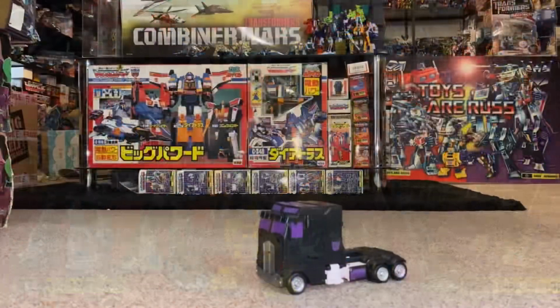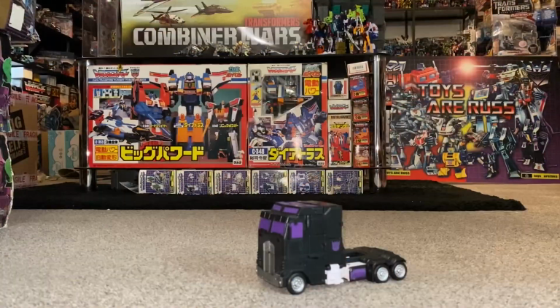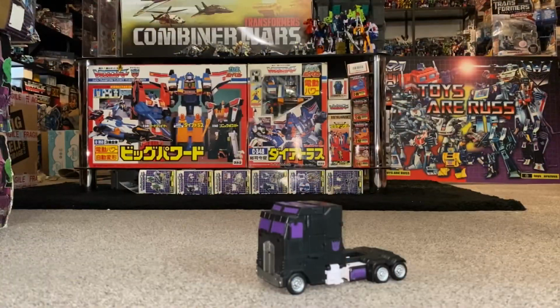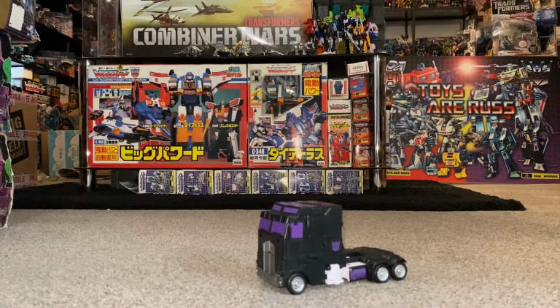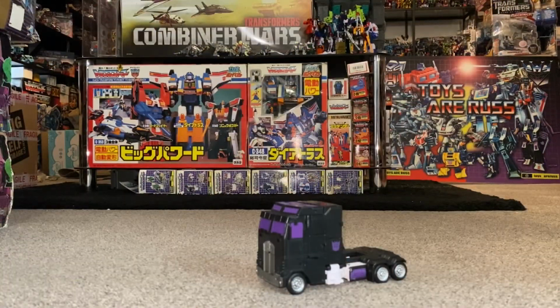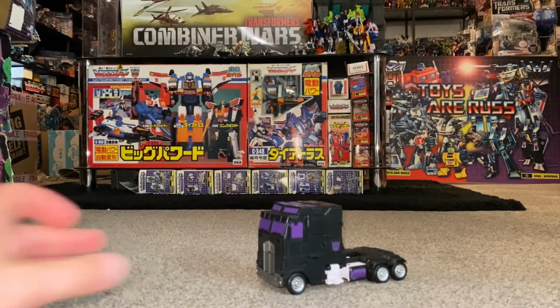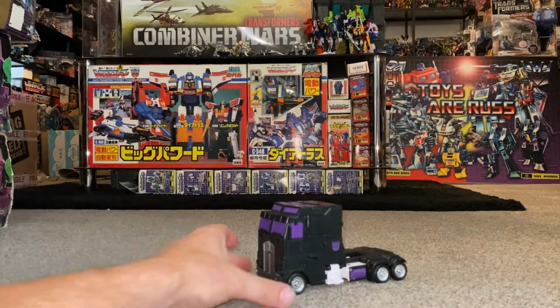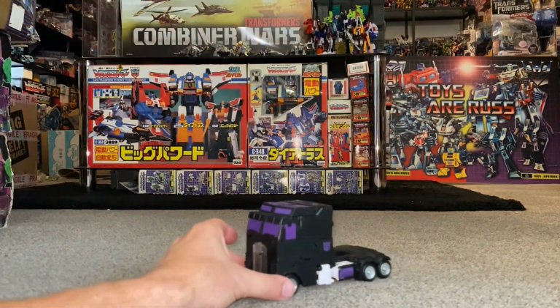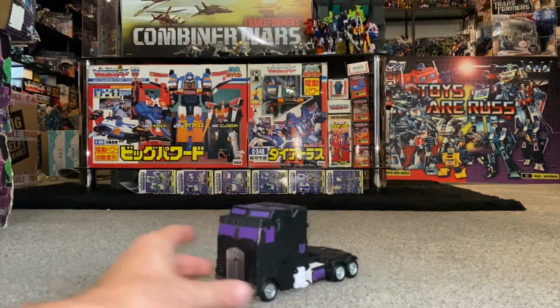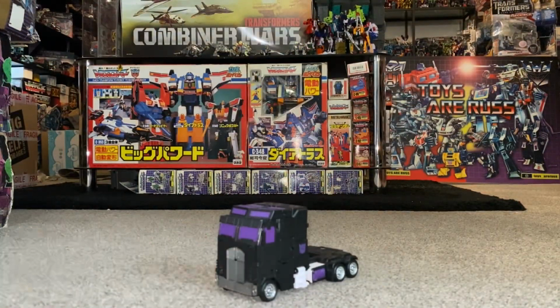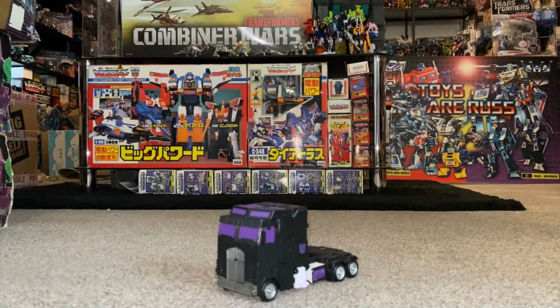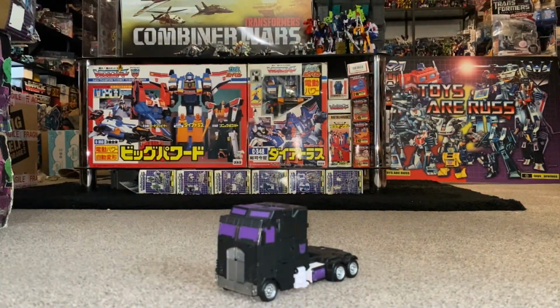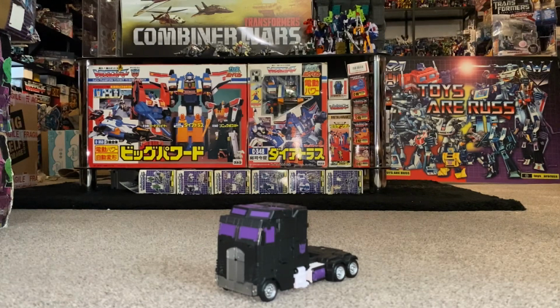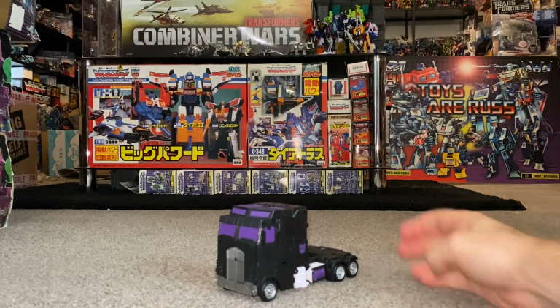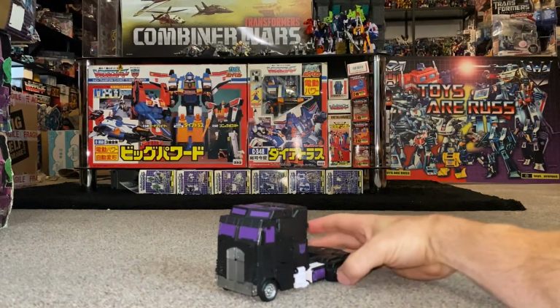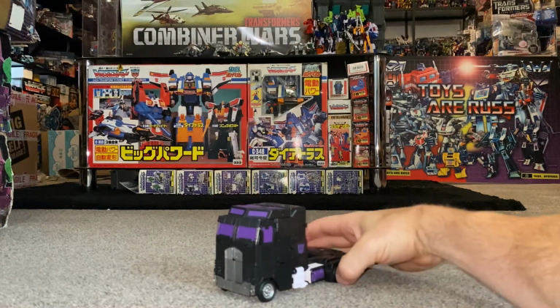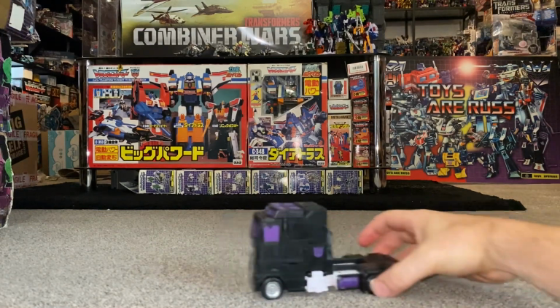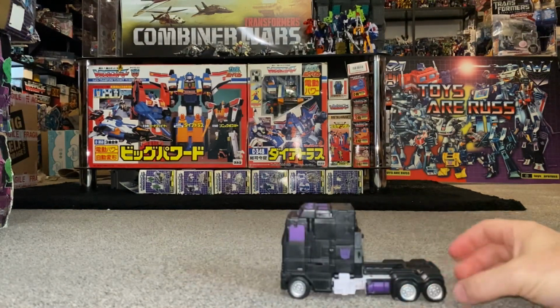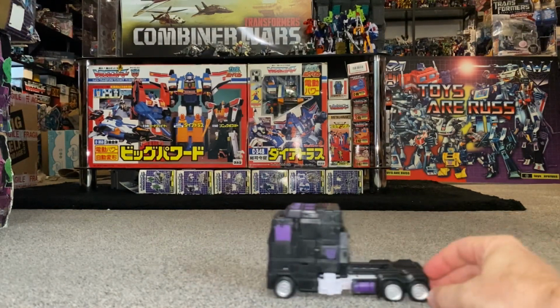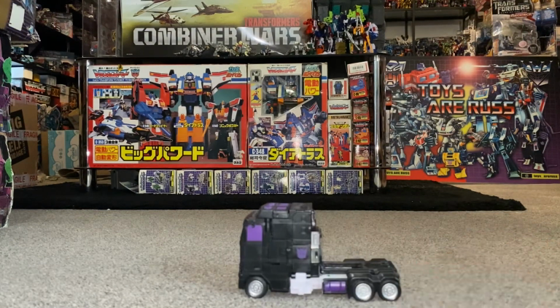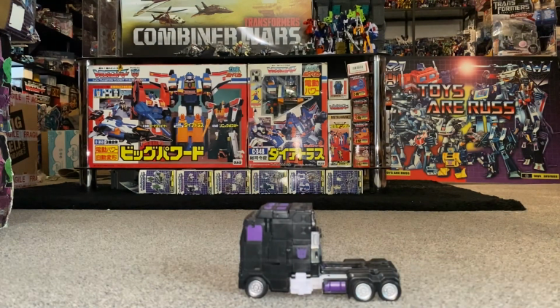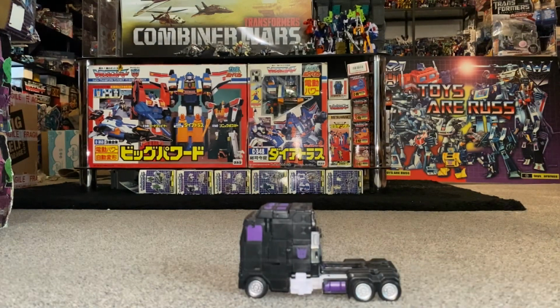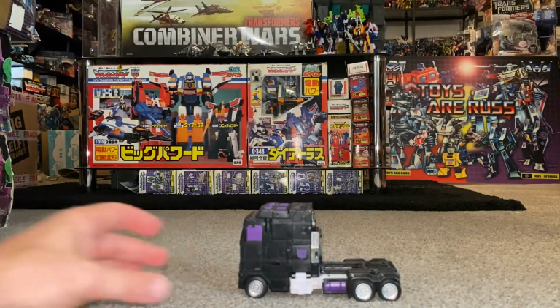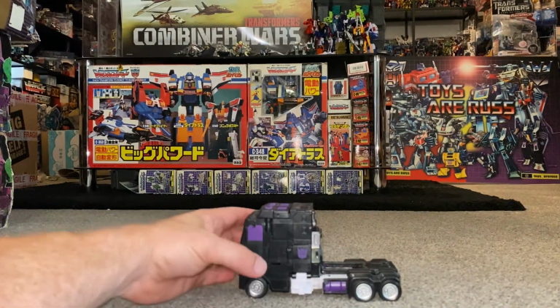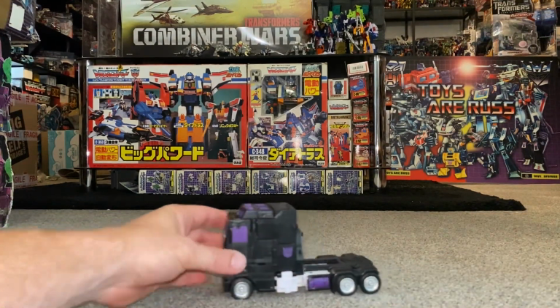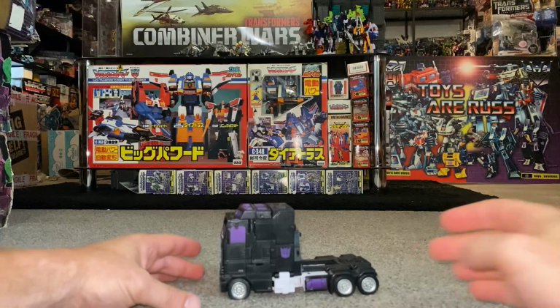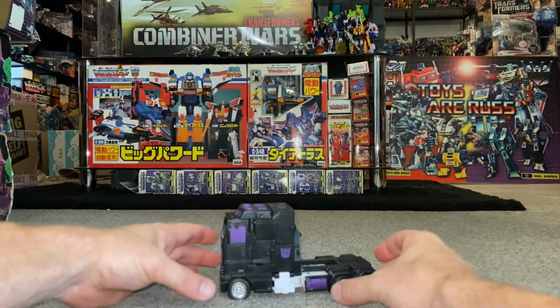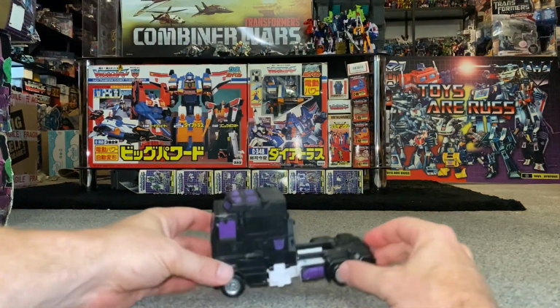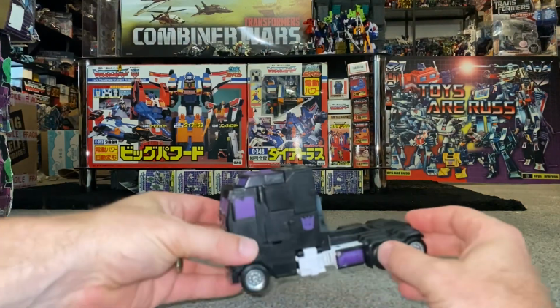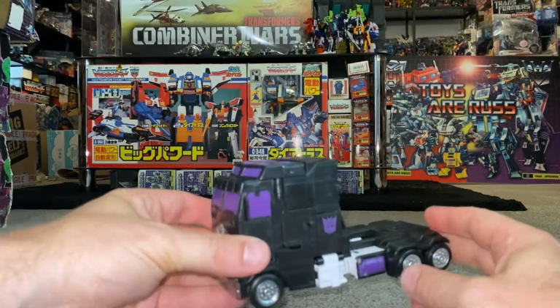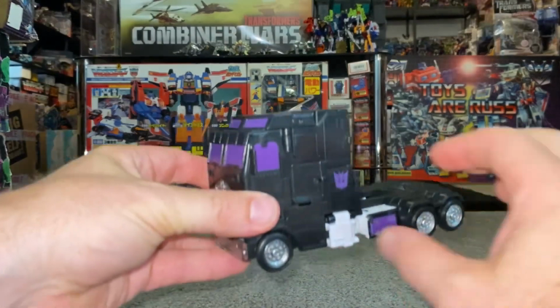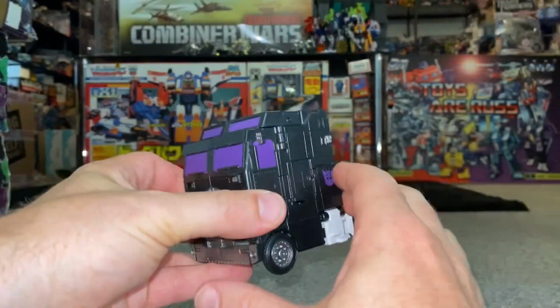Okay everybody, complete transformation process for commander class Motormaster figure. Just a quick reminder, this is only the transformation process and the actual review will be separately uploaded. This is quite tricky but also very intricate, so just bear with me as we start.